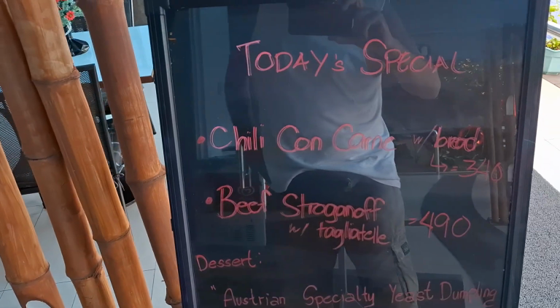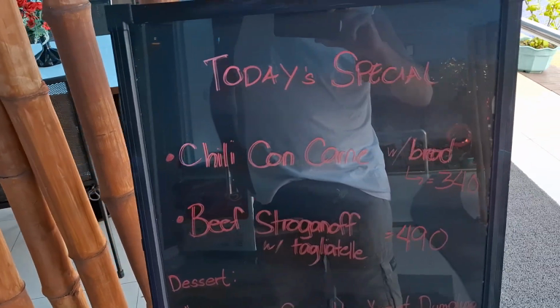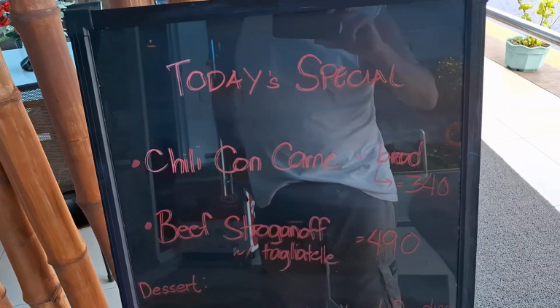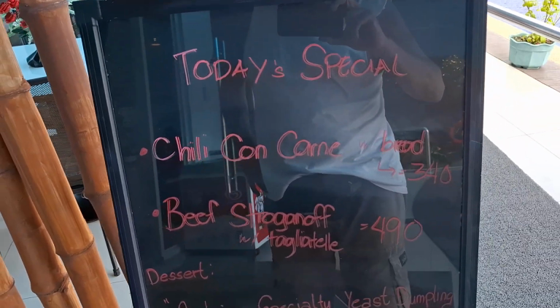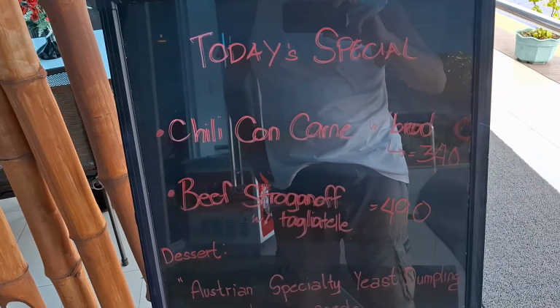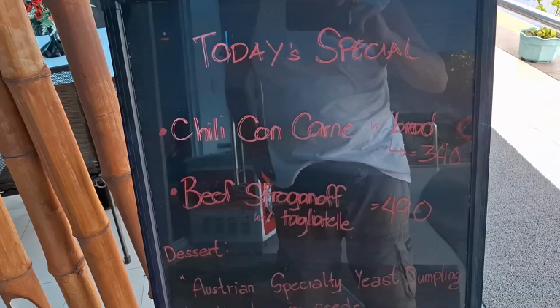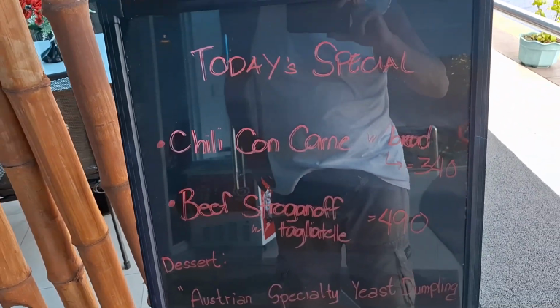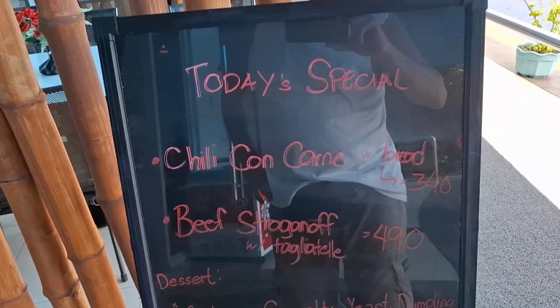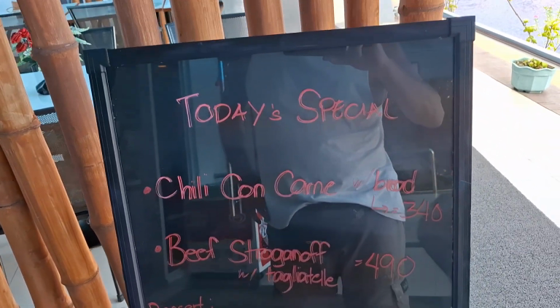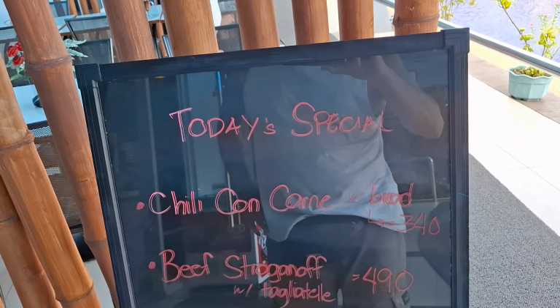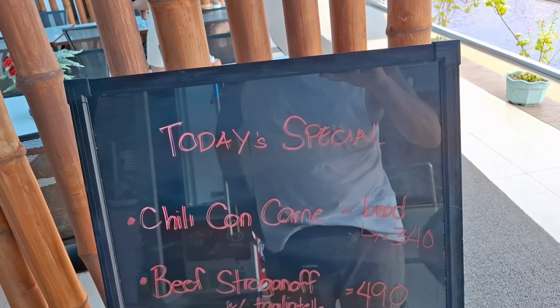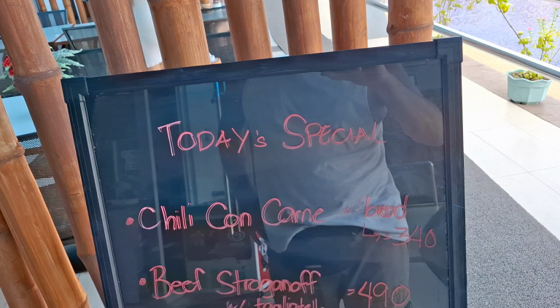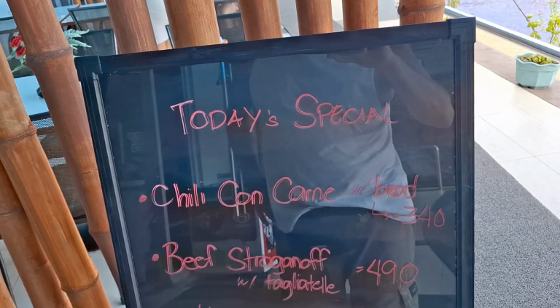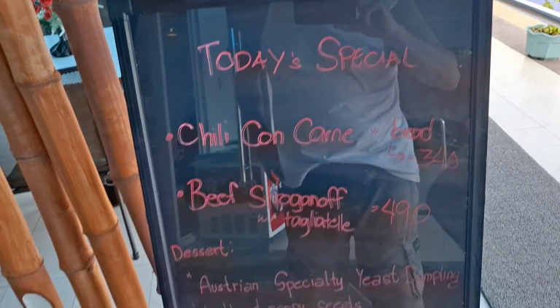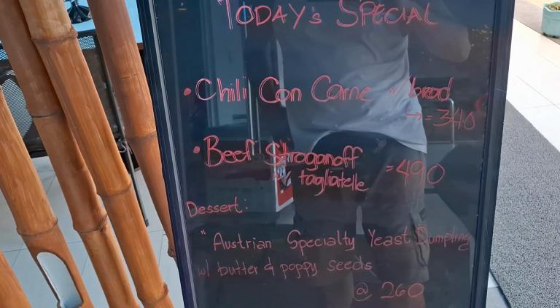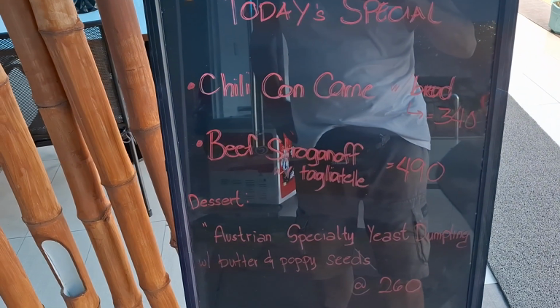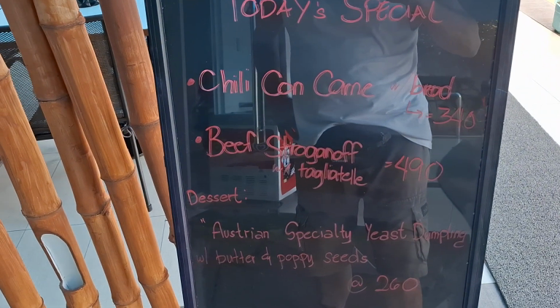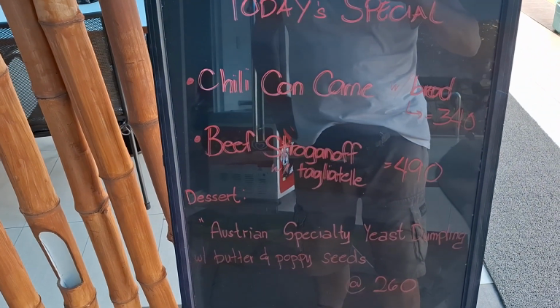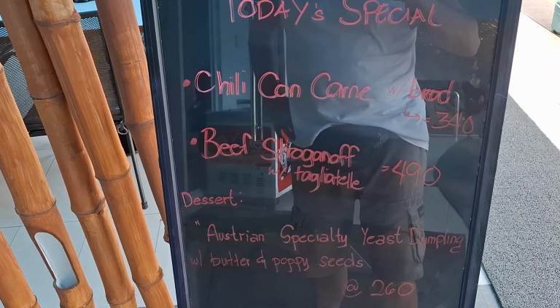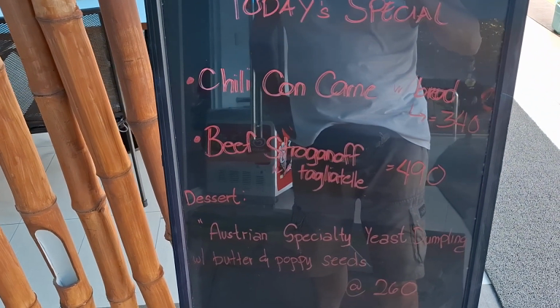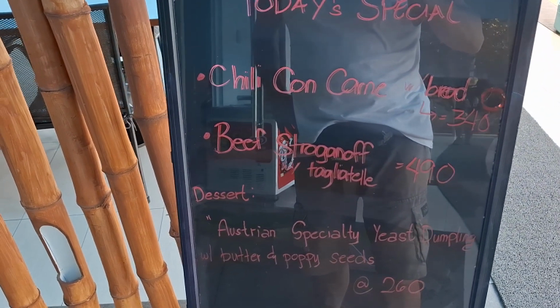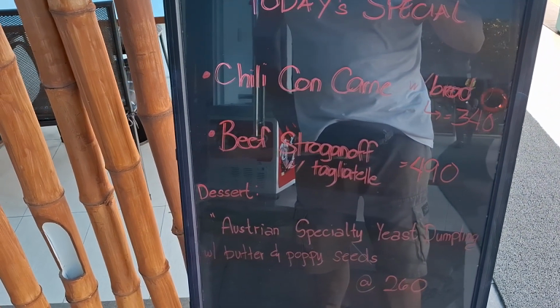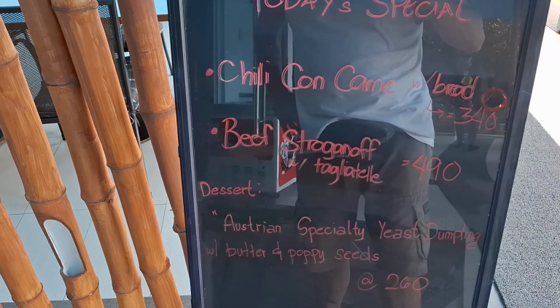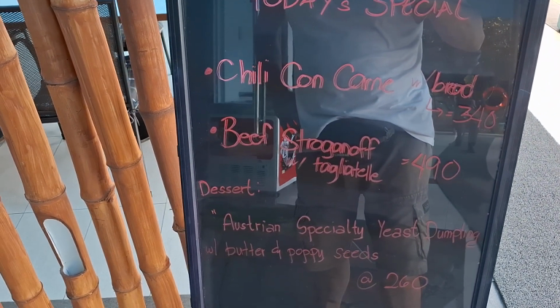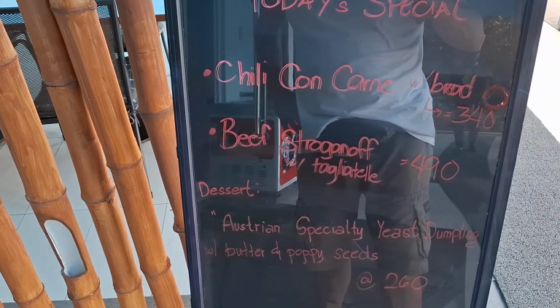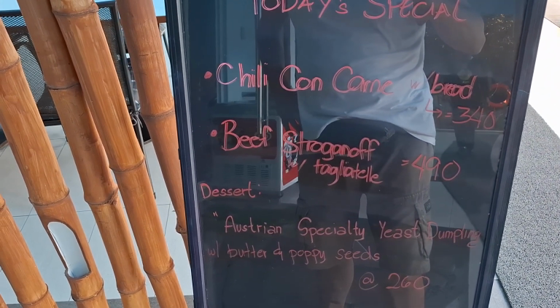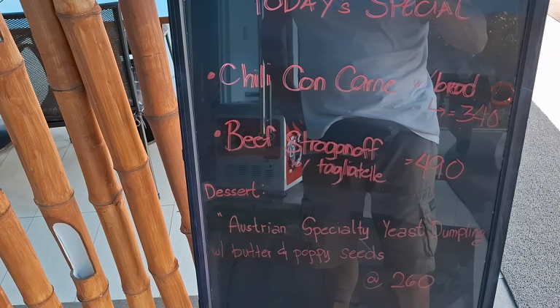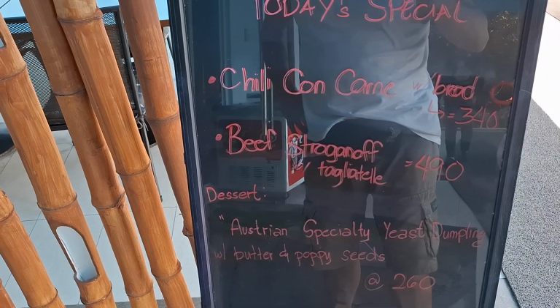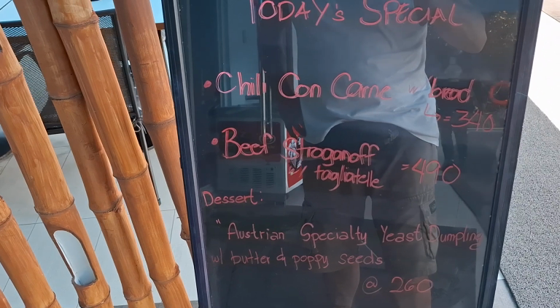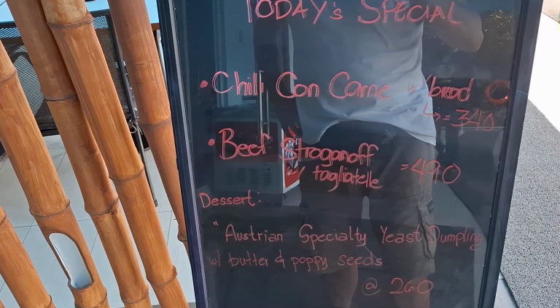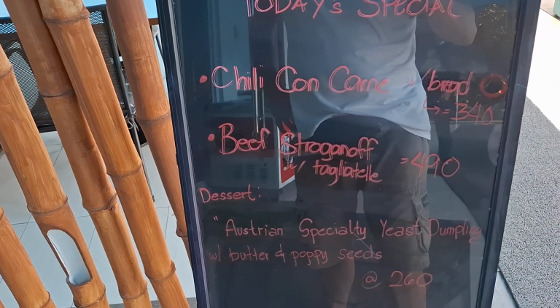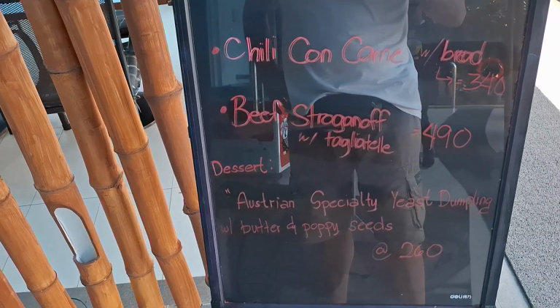Beef stroganoff for $4.90. Chili con carne with bread for $3.40. Australian yeast dumplings with butter and poppy seeds for $2.60.